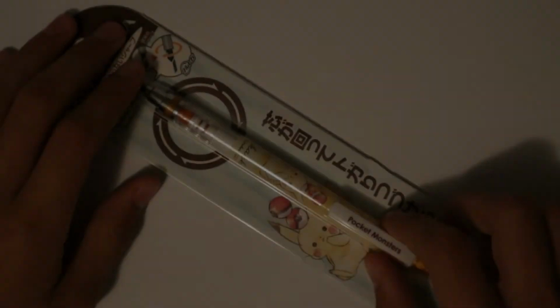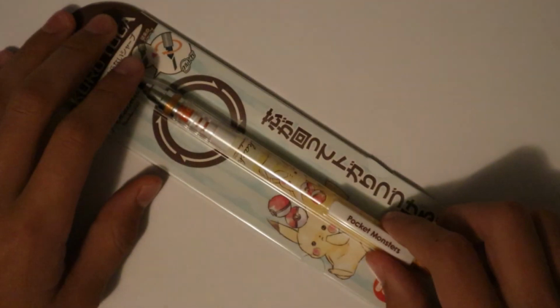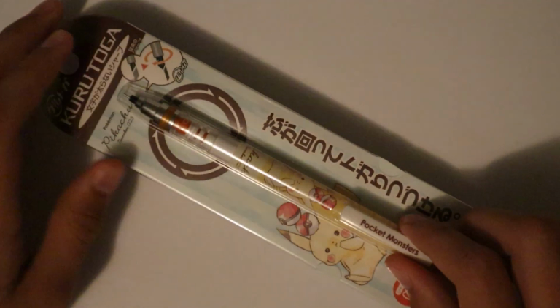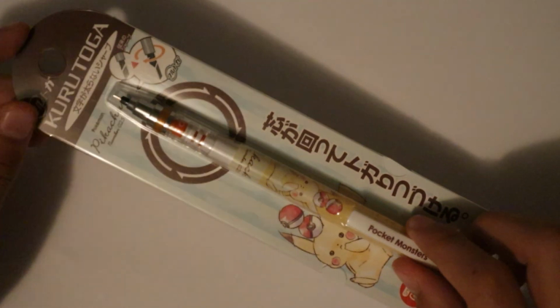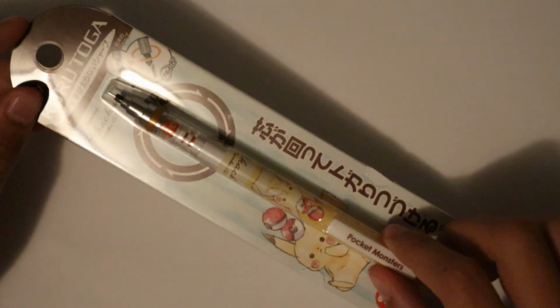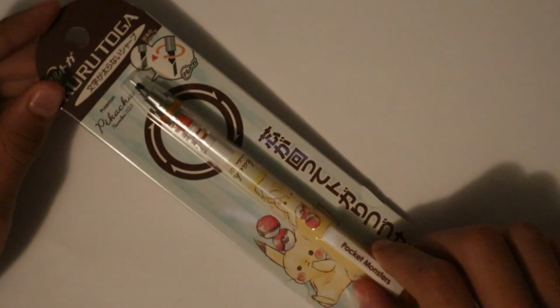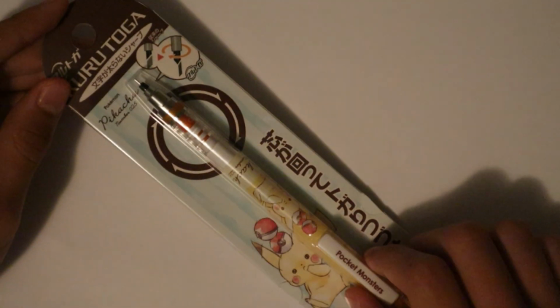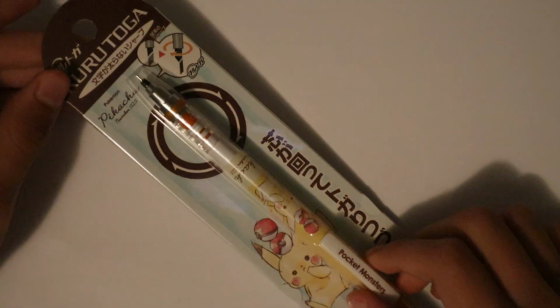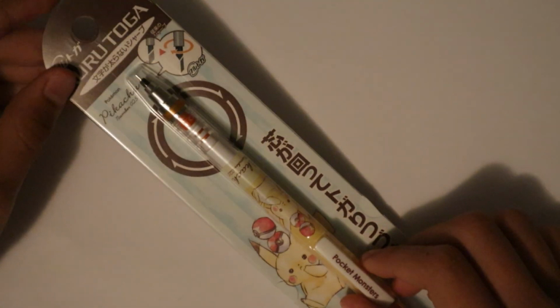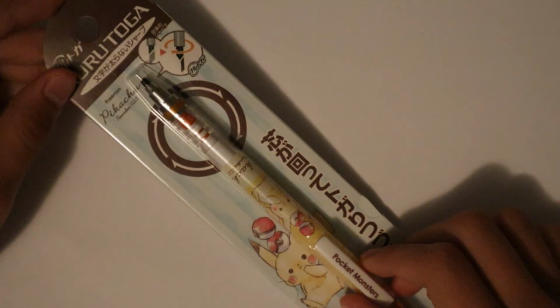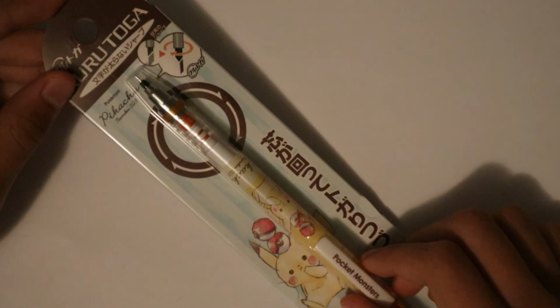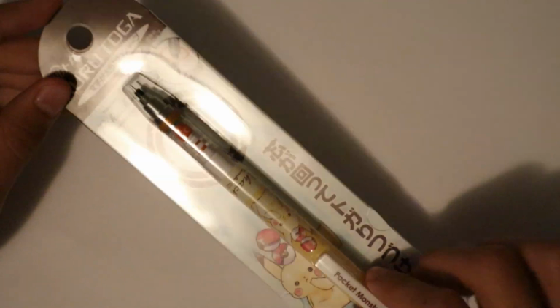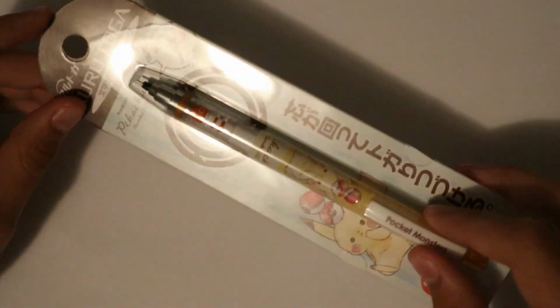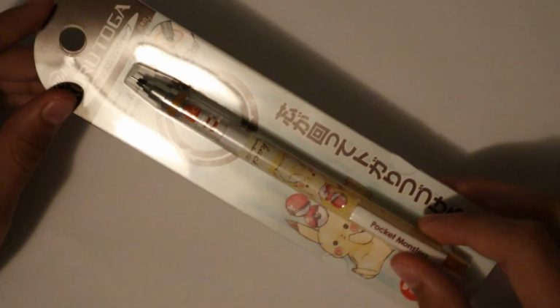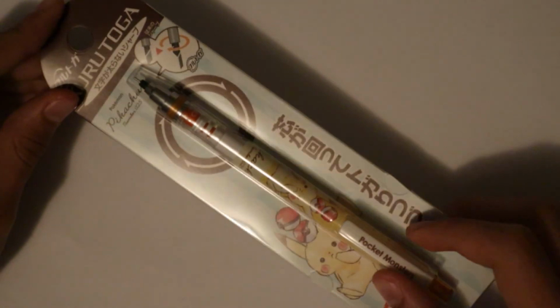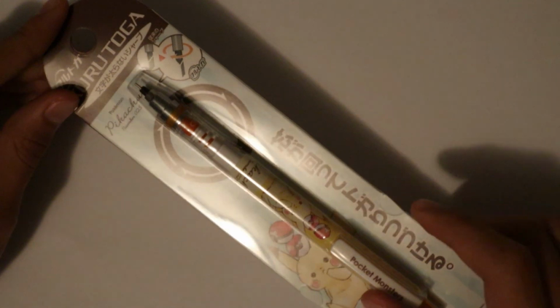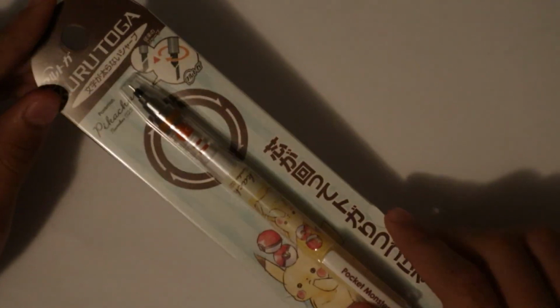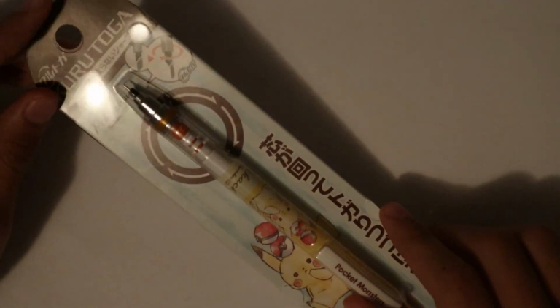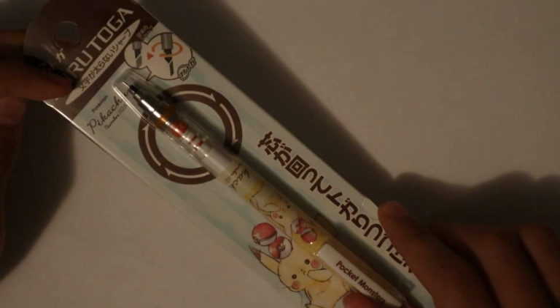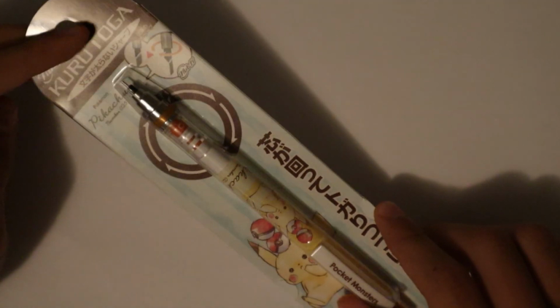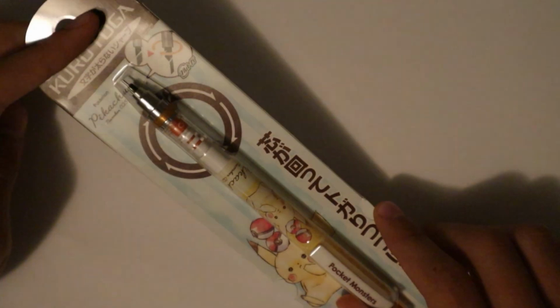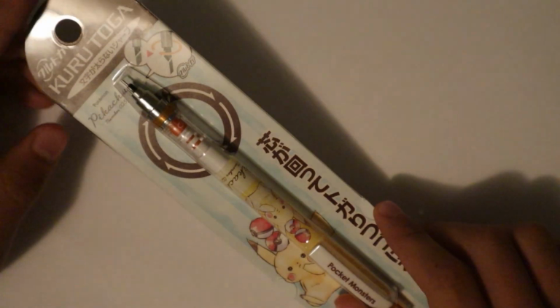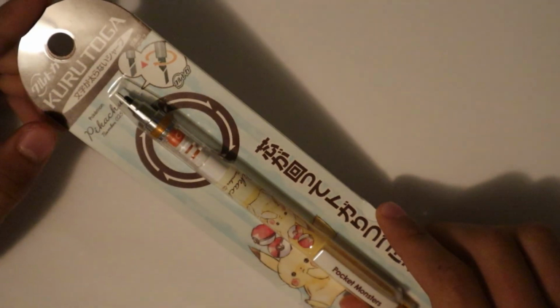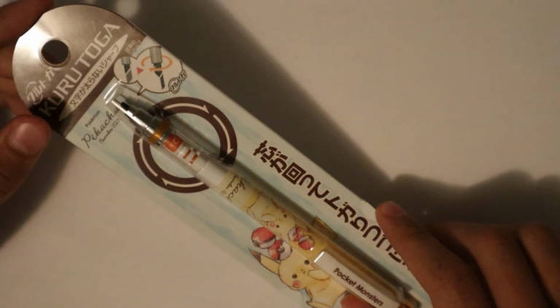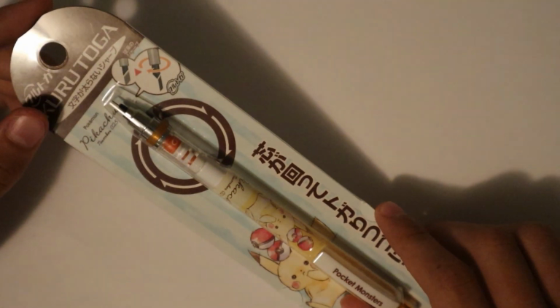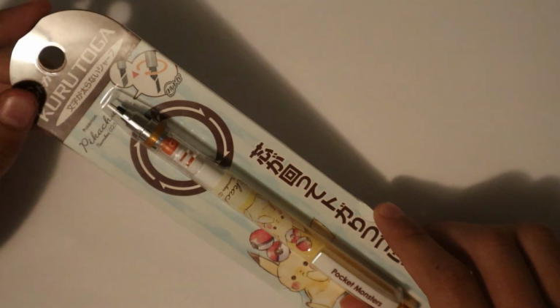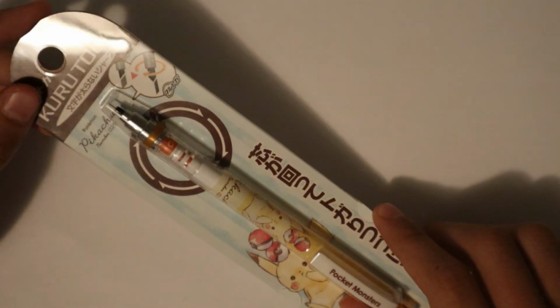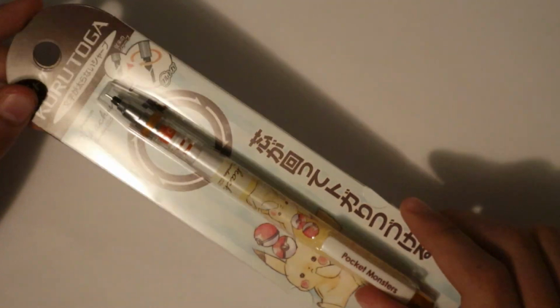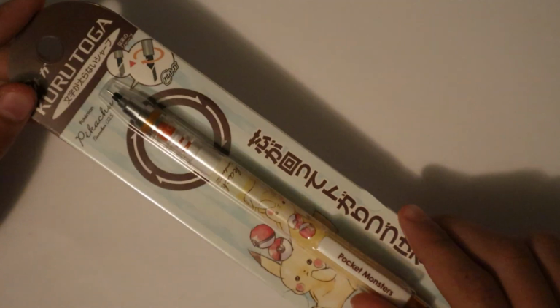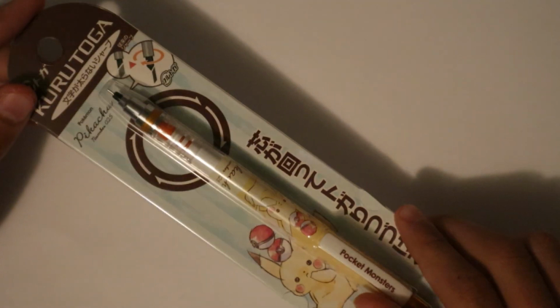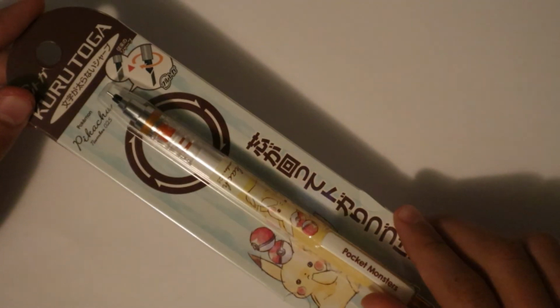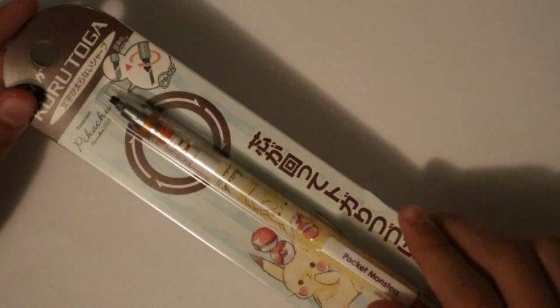Hi, I hope y'all are having an awesome day, and today we're going to be unboxing and reviewing the Pikachu-themed Uni Kurutoga Mechanical Pencil. So without further ado, let's open this up.